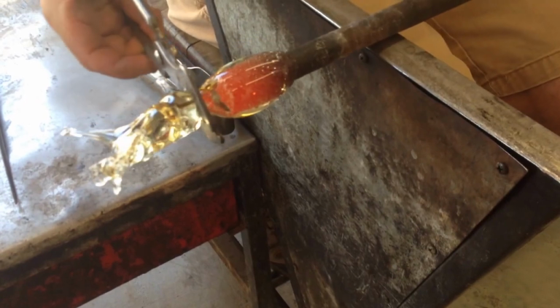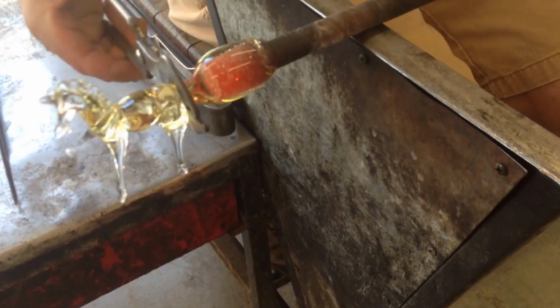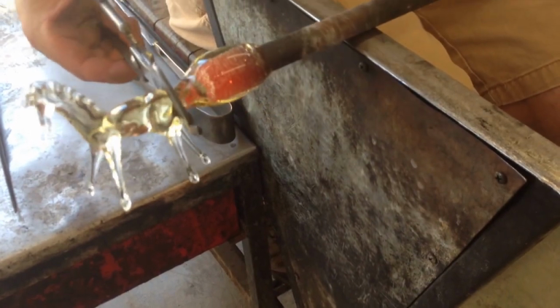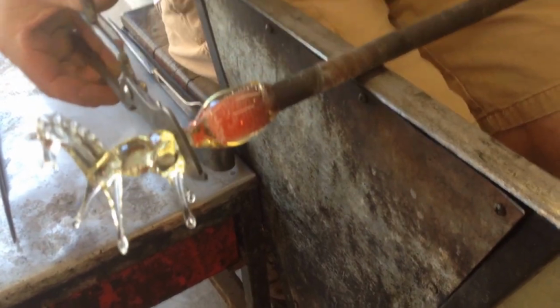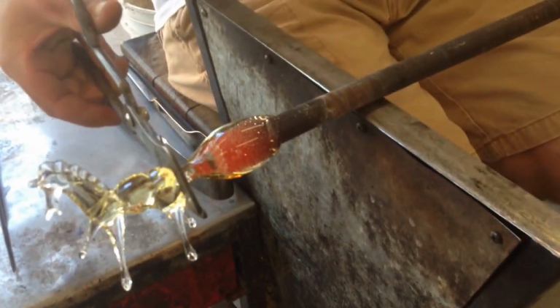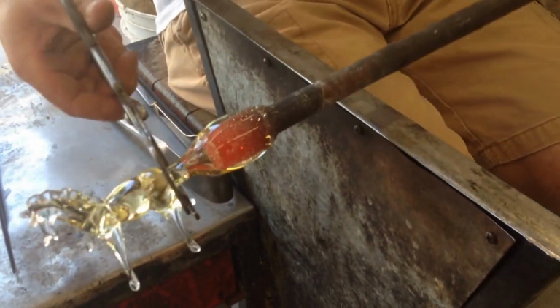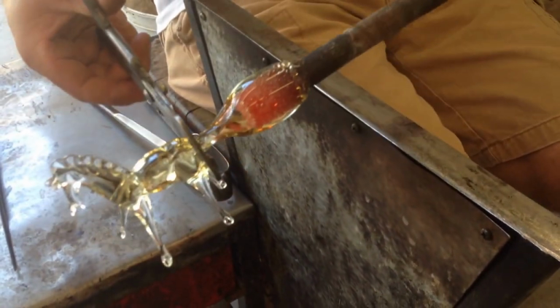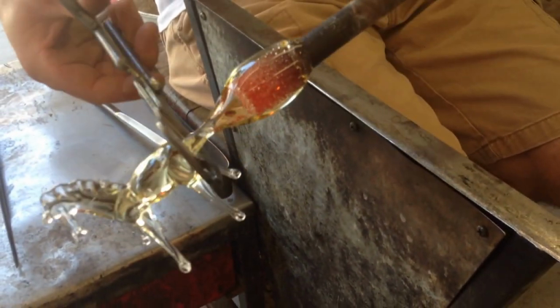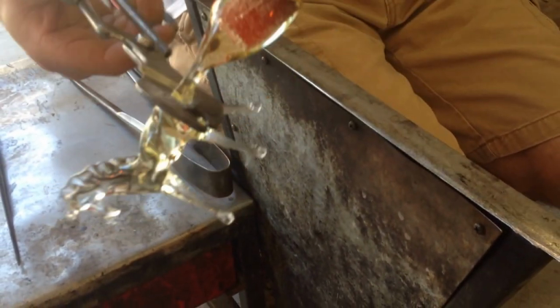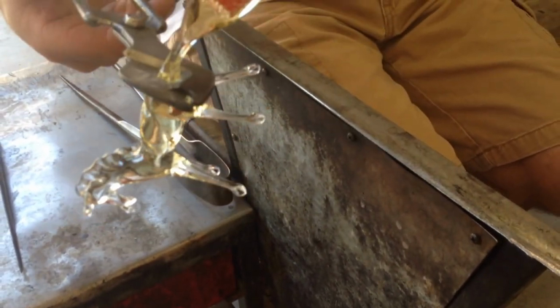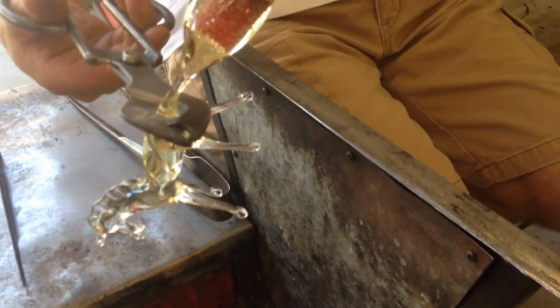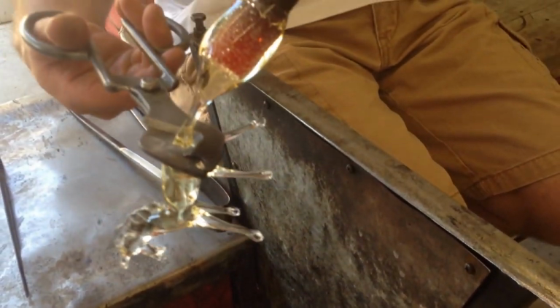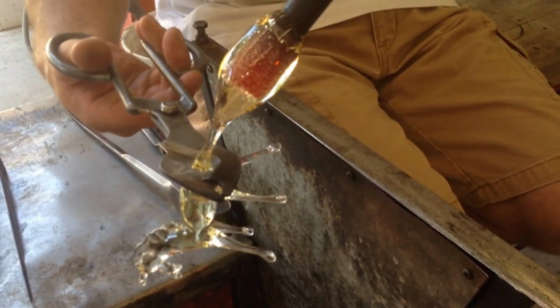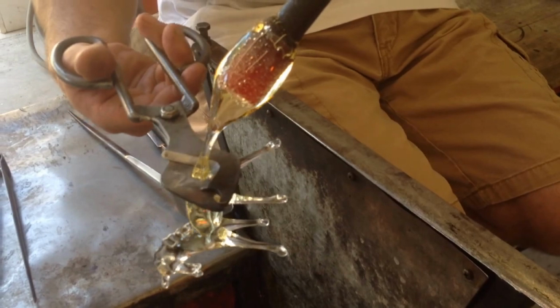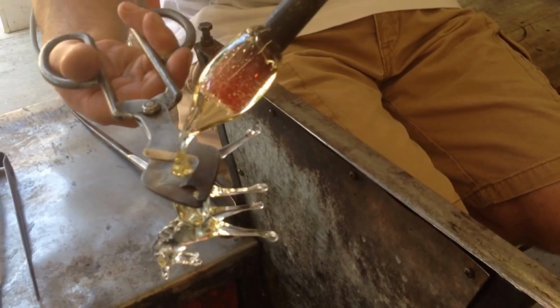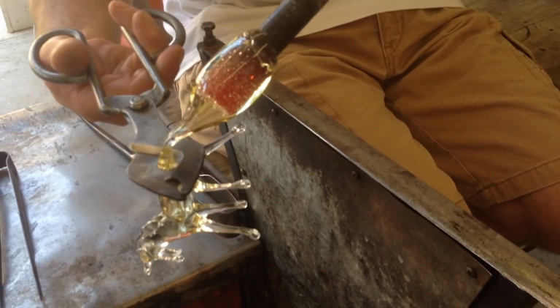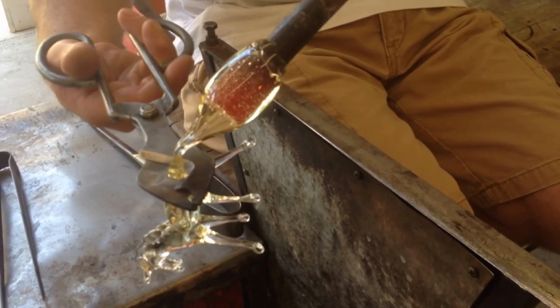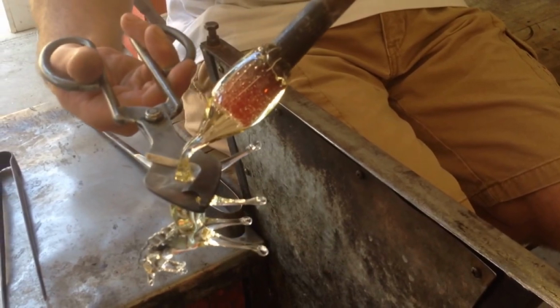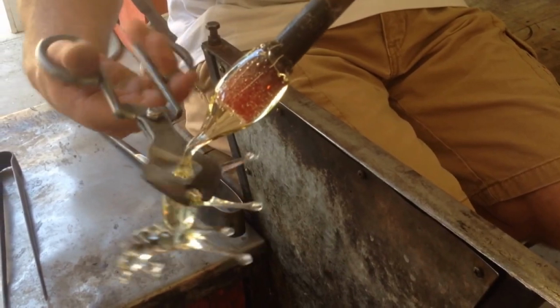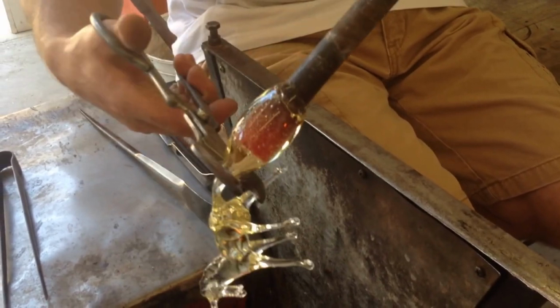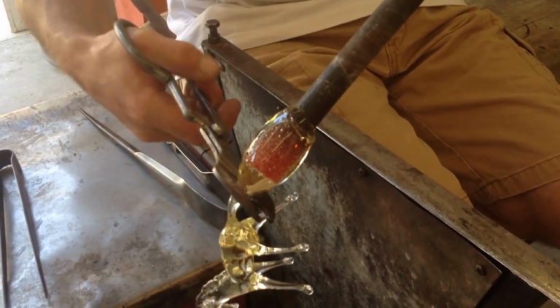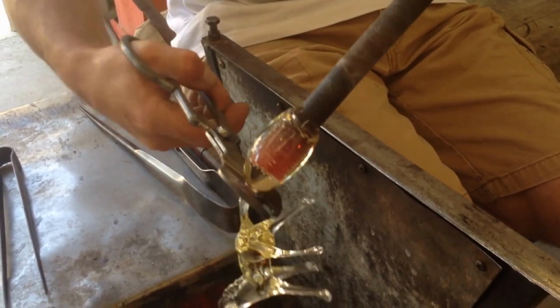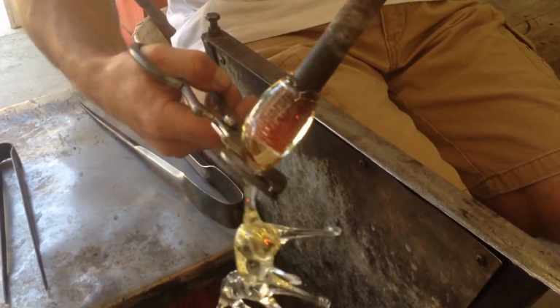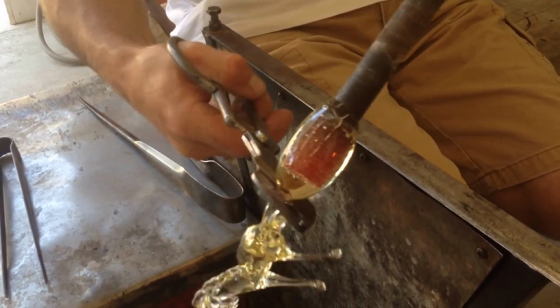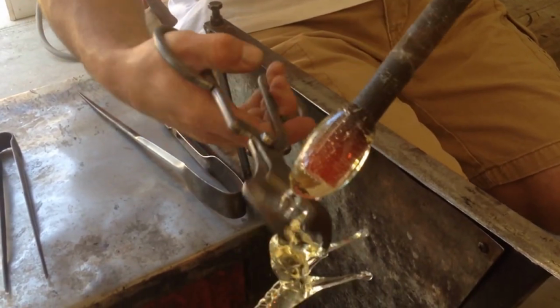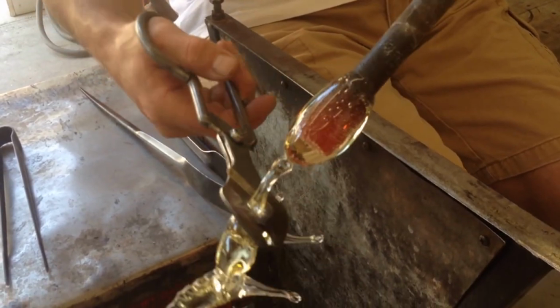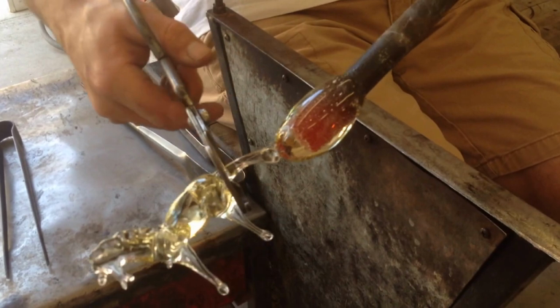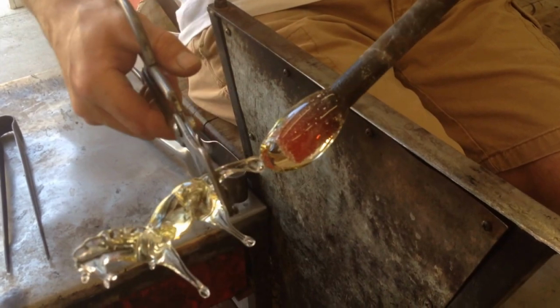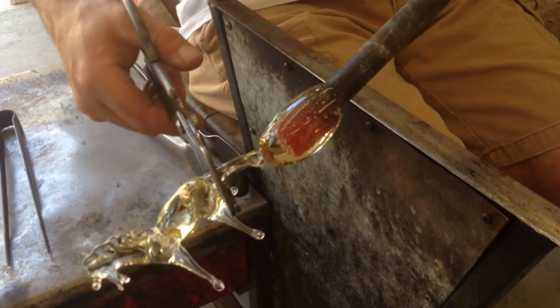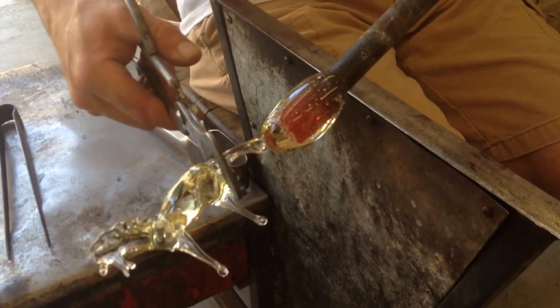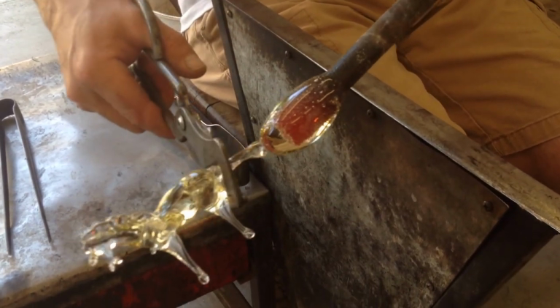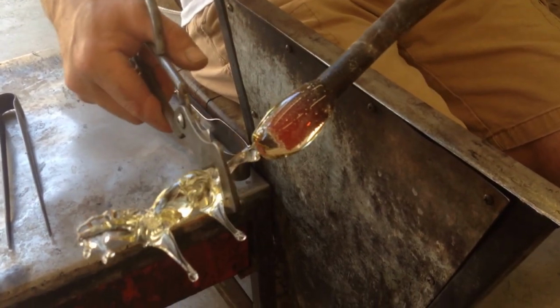So this took about 2 minutes and 20 years to make. First couple hundred looked like aardvarks. But I have to get all the moves made before the glass cools down. That's one of the challenges.